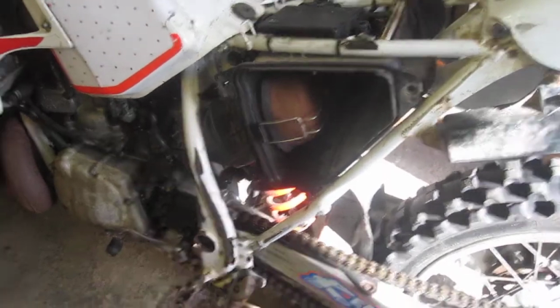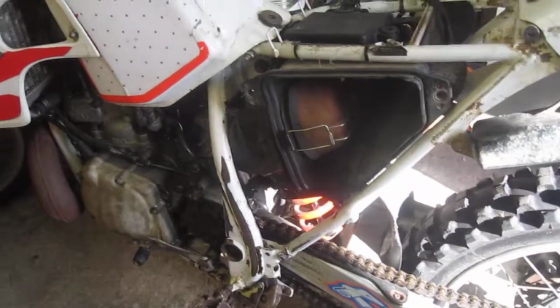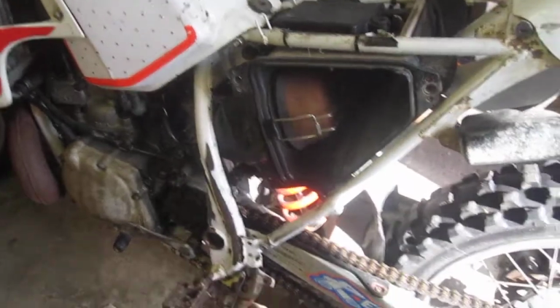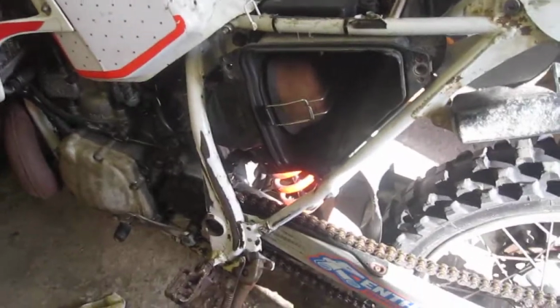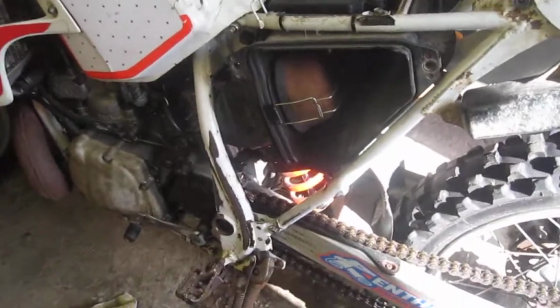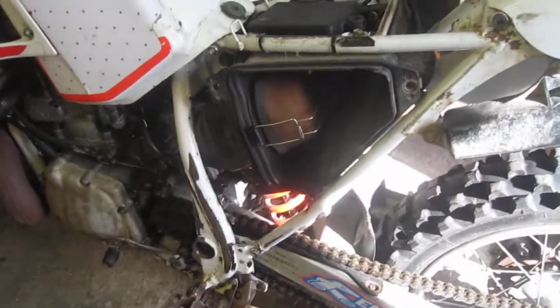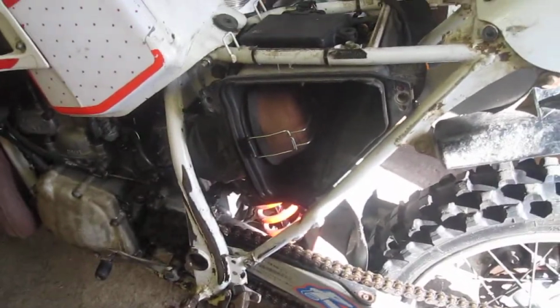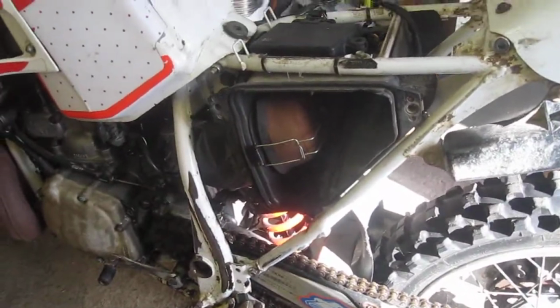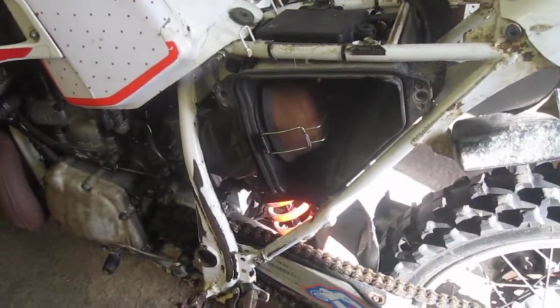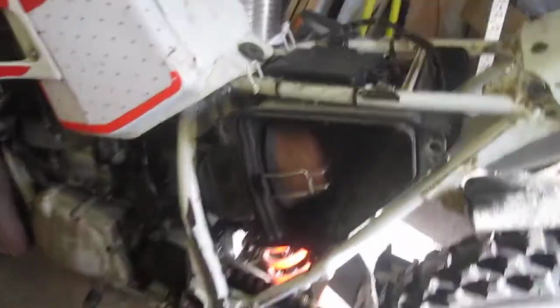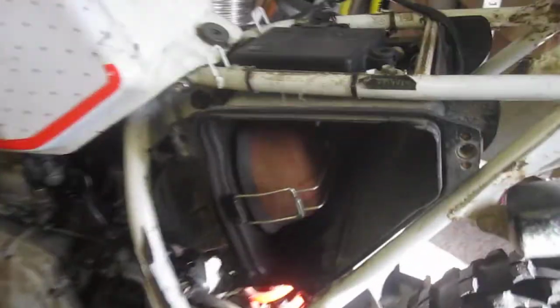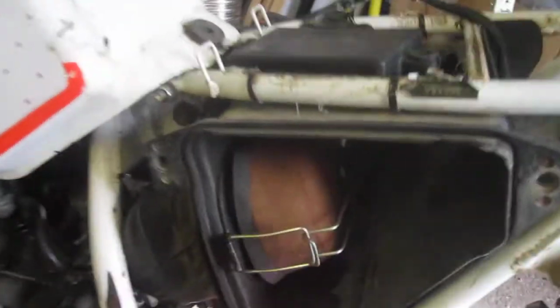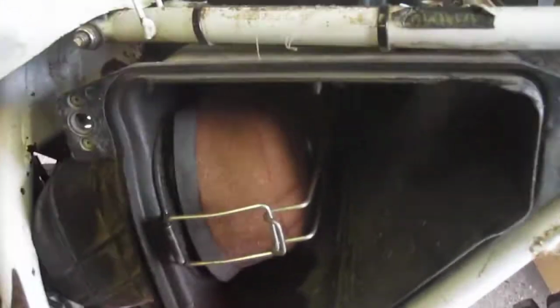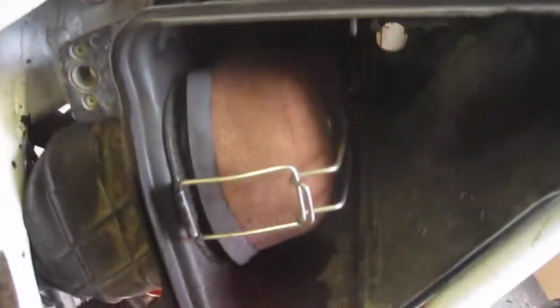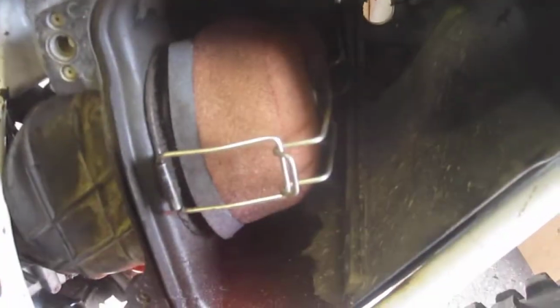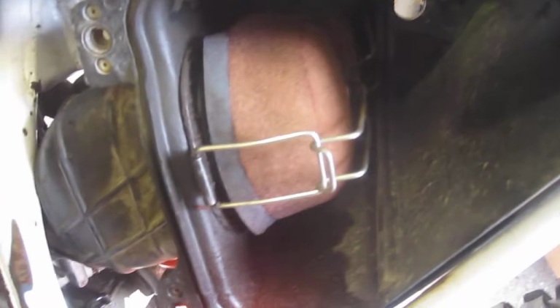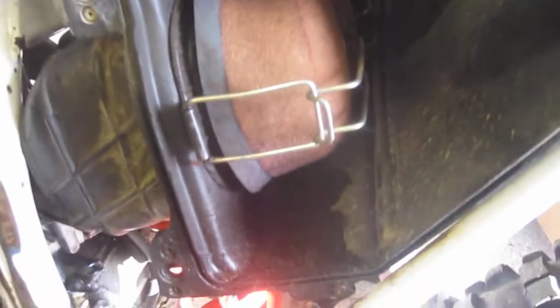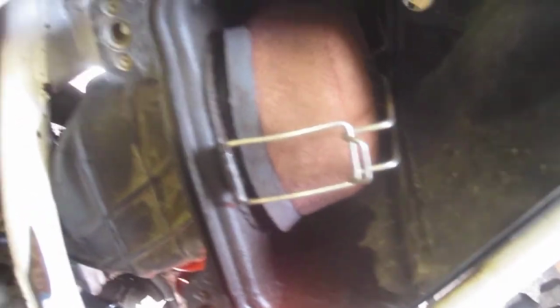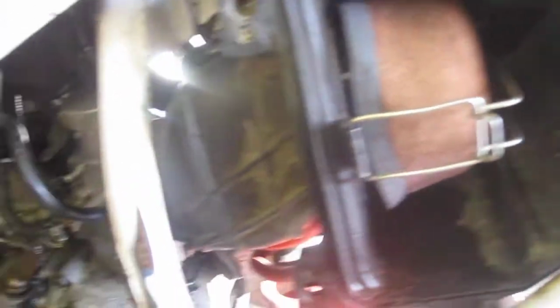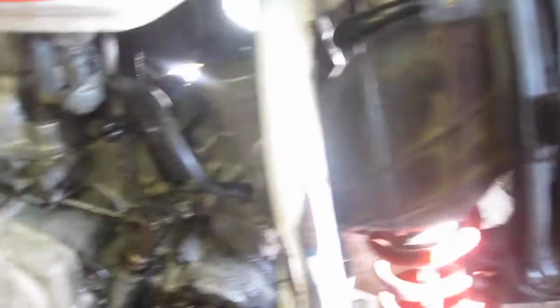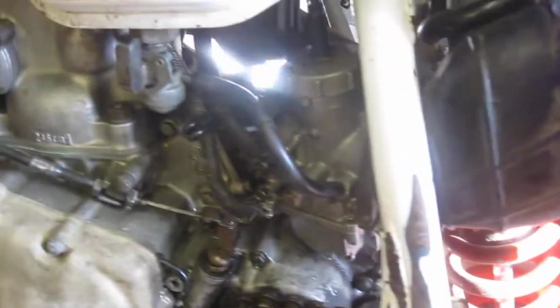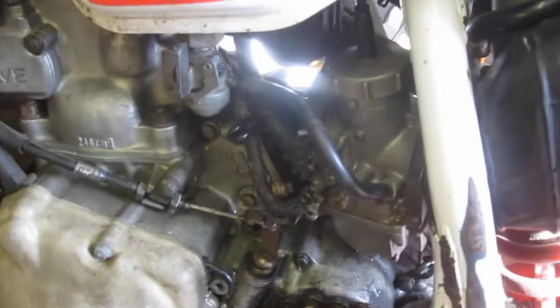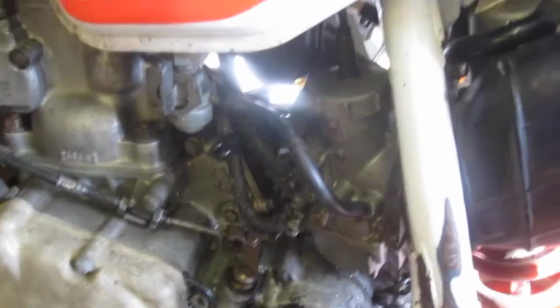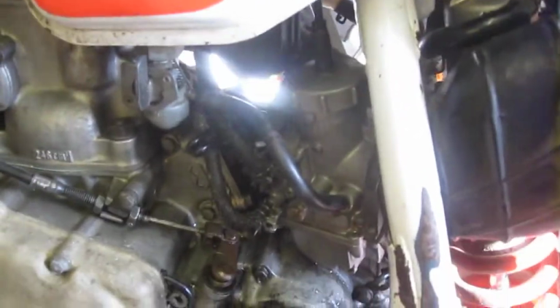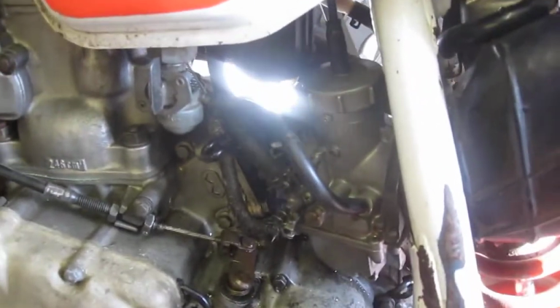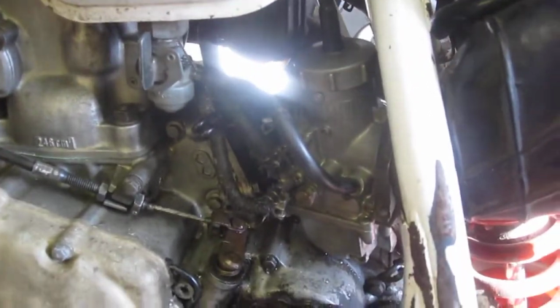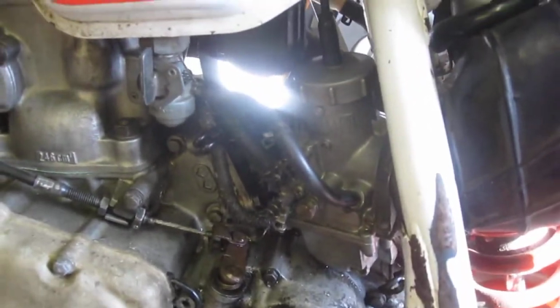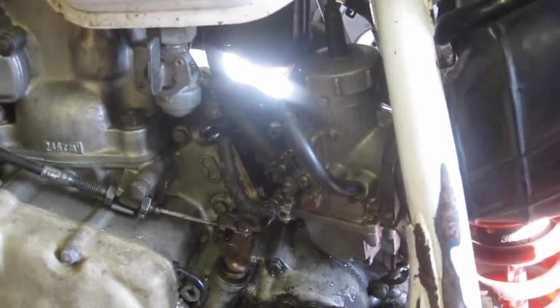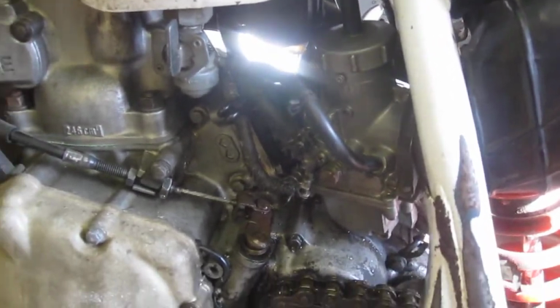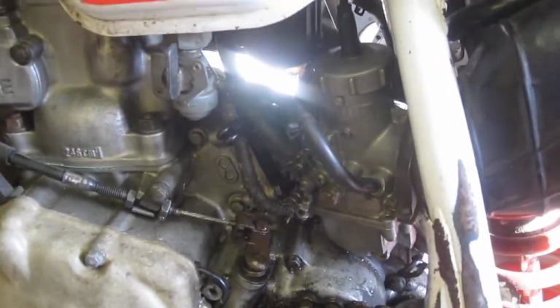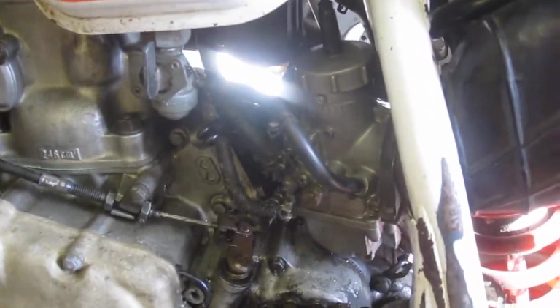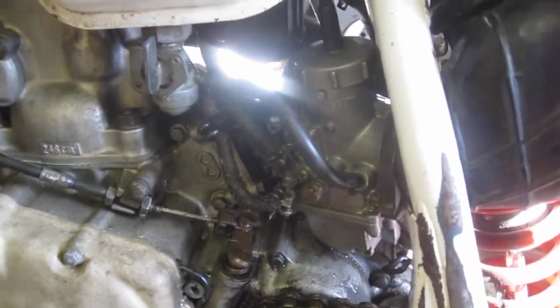Here we have the CRM with a problem. As you can see, the air filter's clean, the carburettor has been cleaned, reconnected, and everything's been checked.